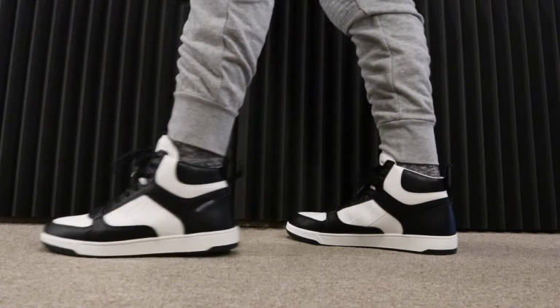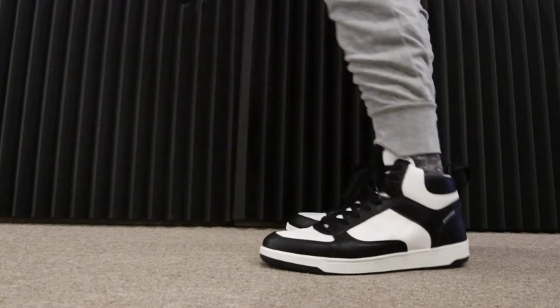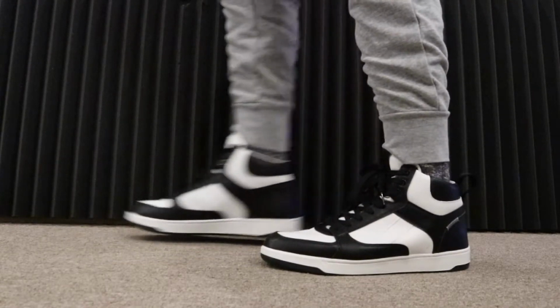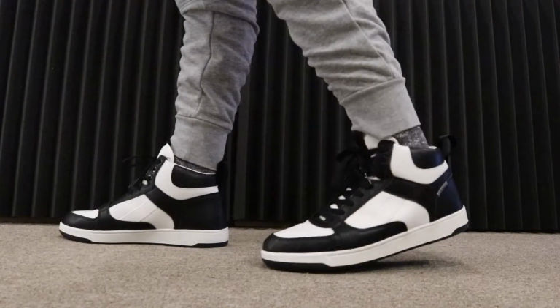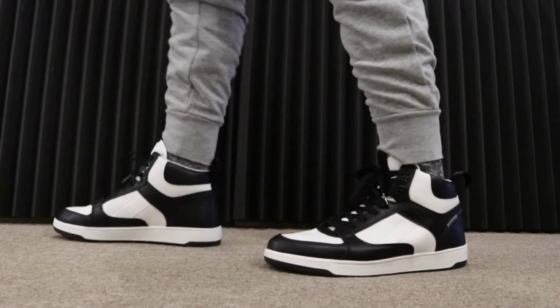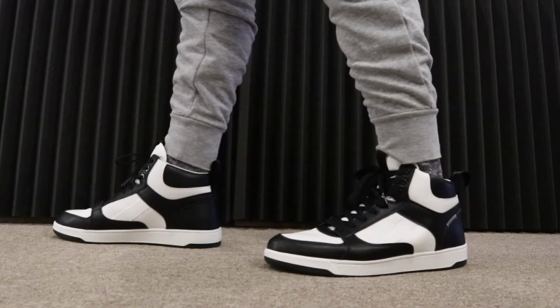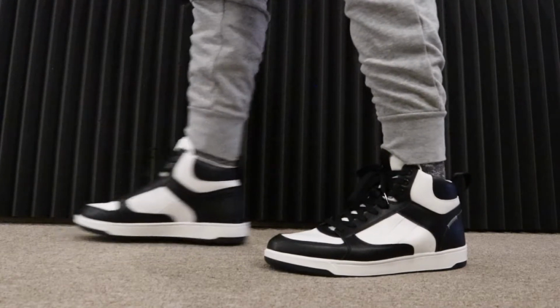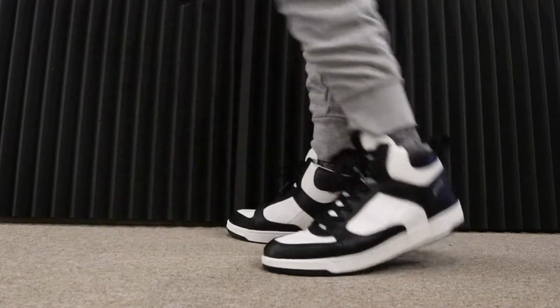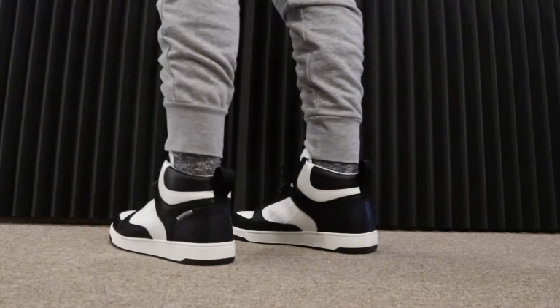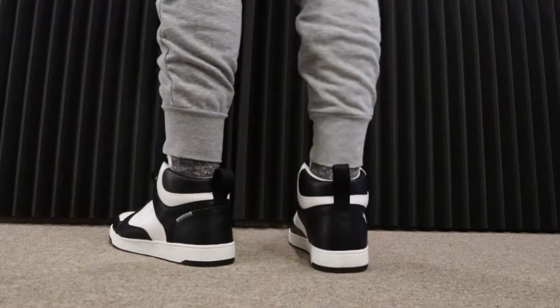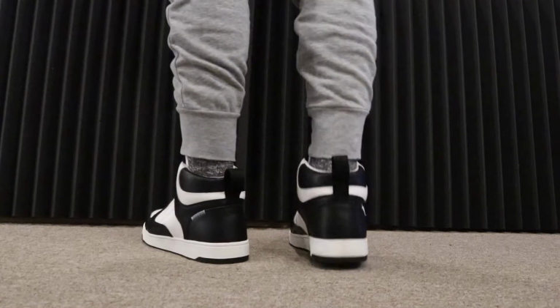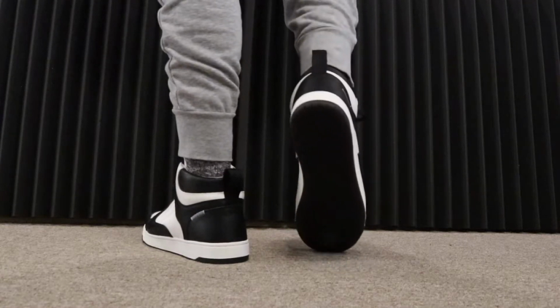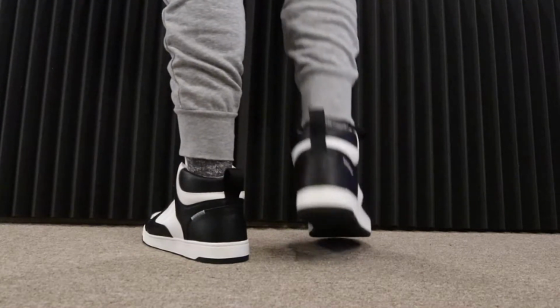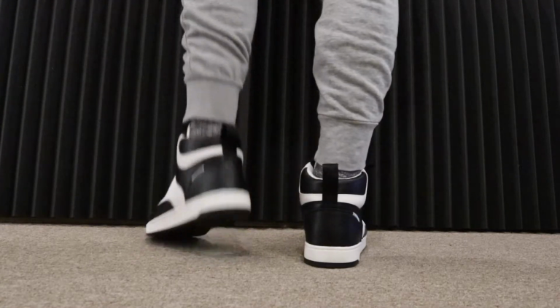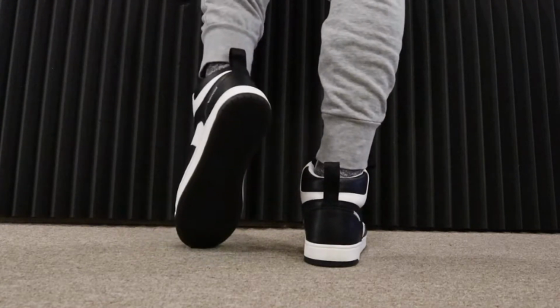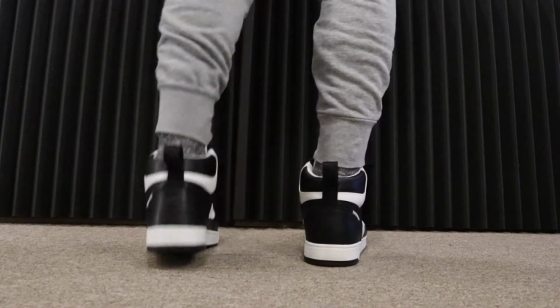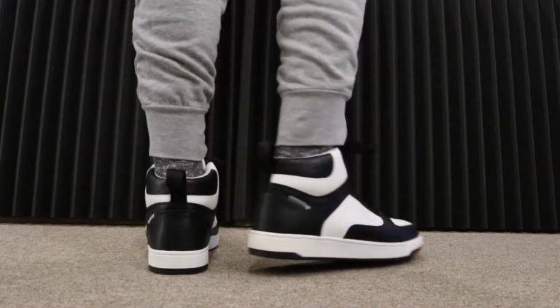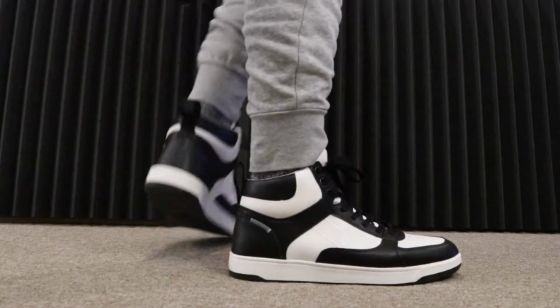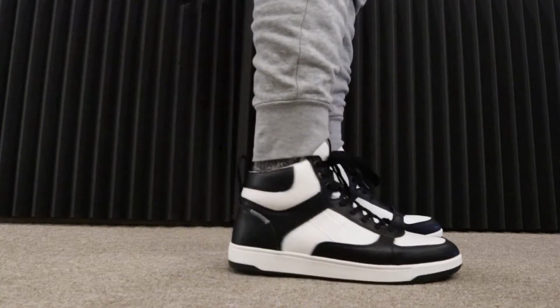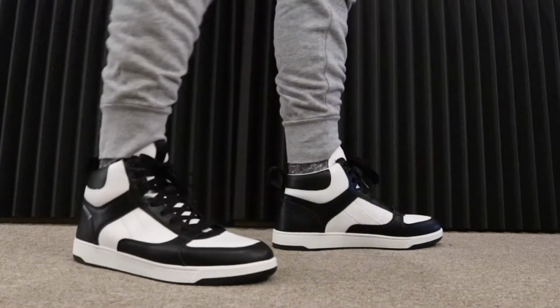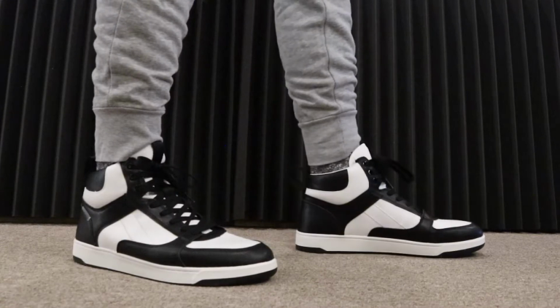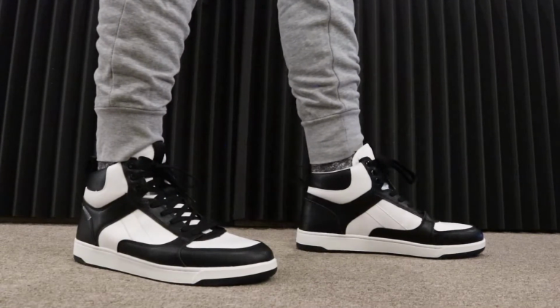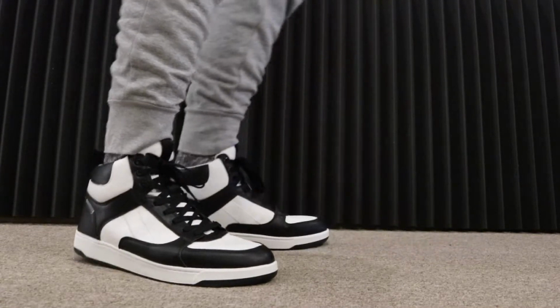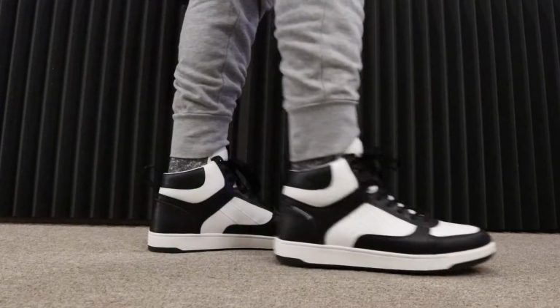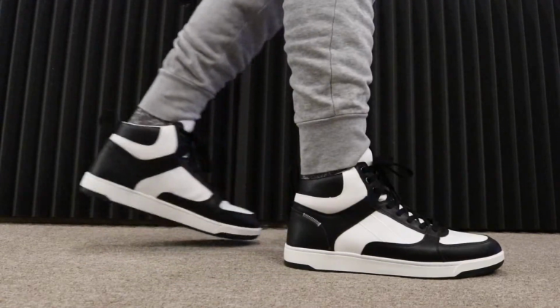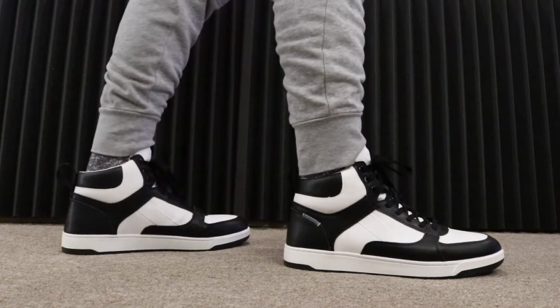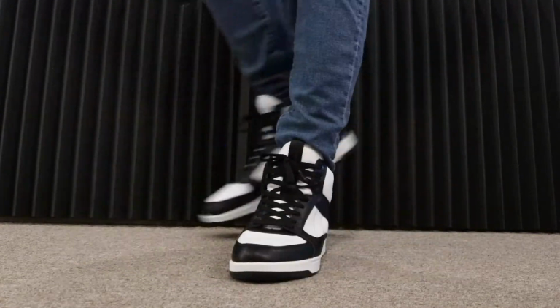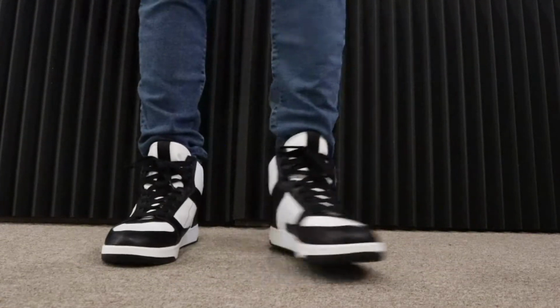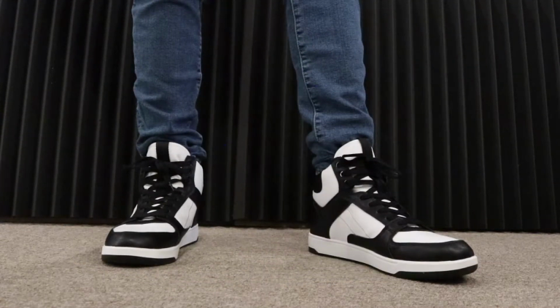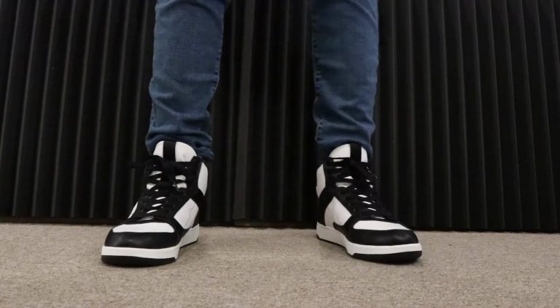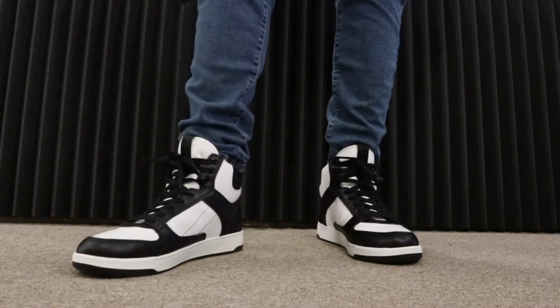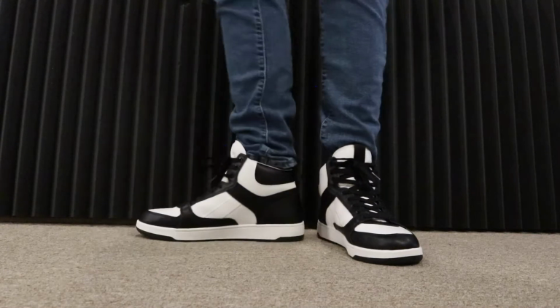If you are at your H&M in store and you see these for a price like that, you cannot beat it. So yes, they are worth it. Yes, you should check them out — just give it a try, see if you like it, and see if they have them.